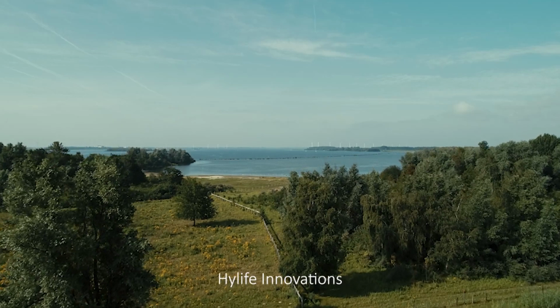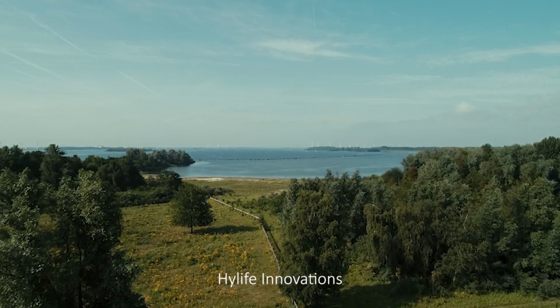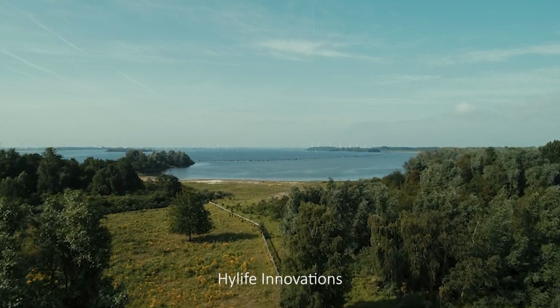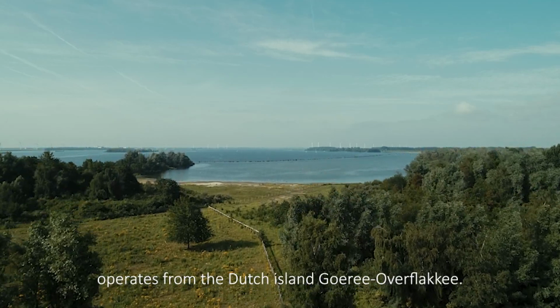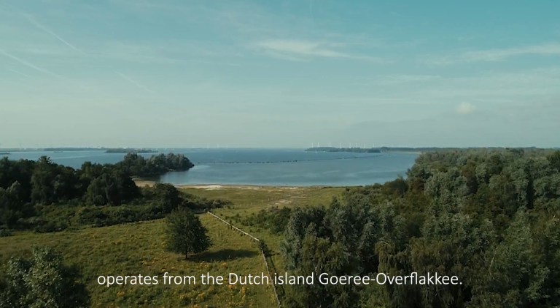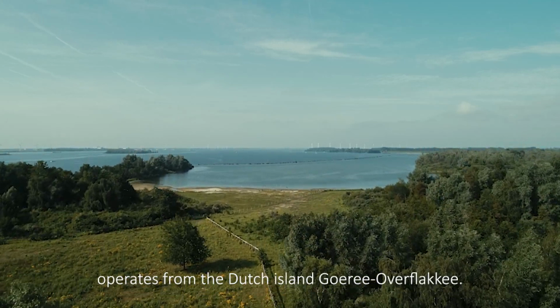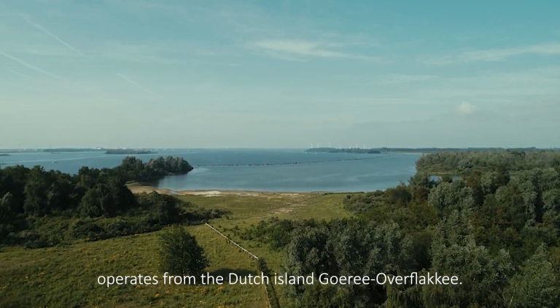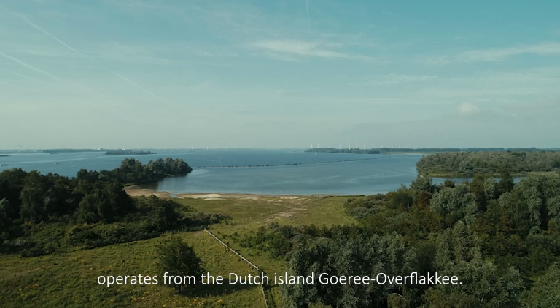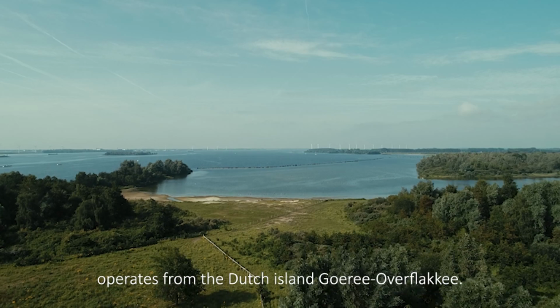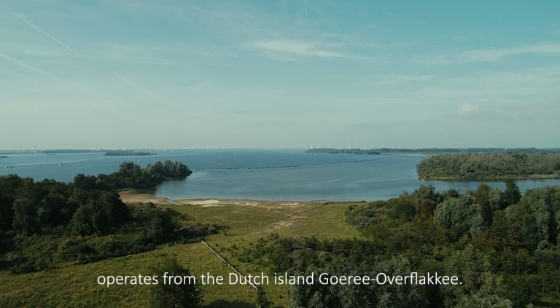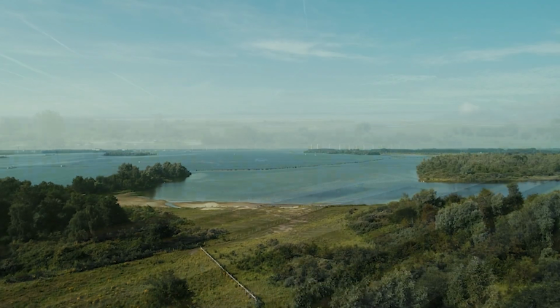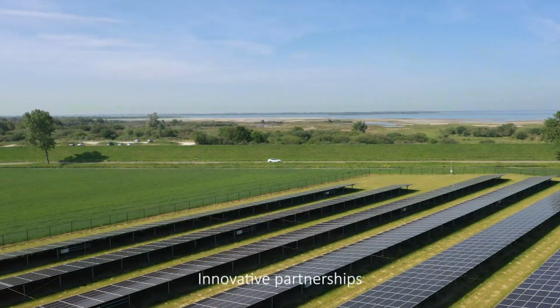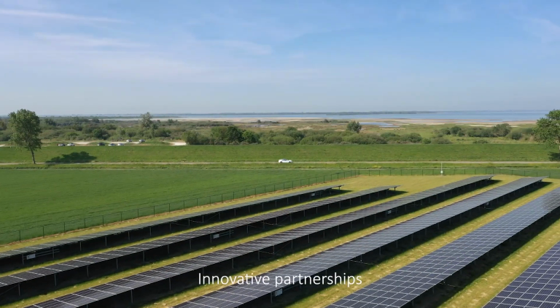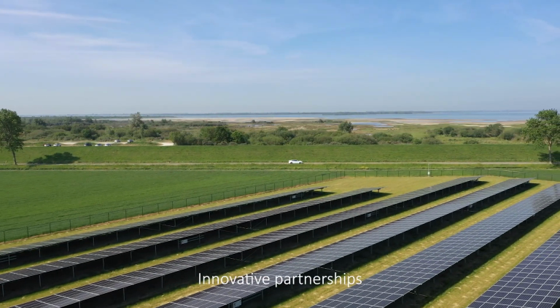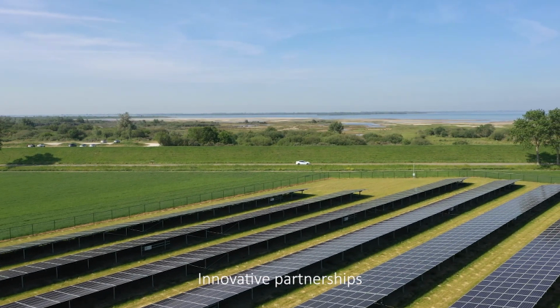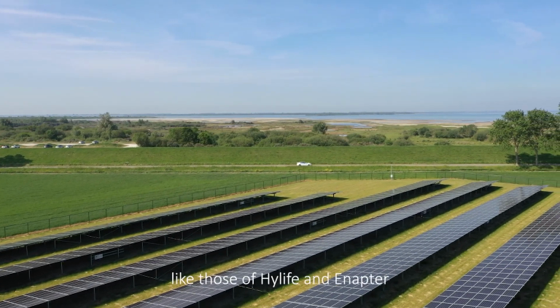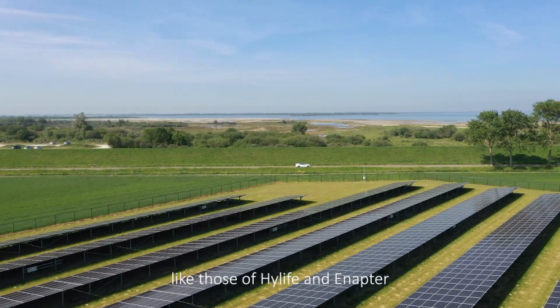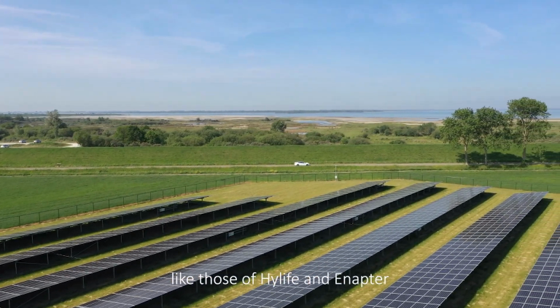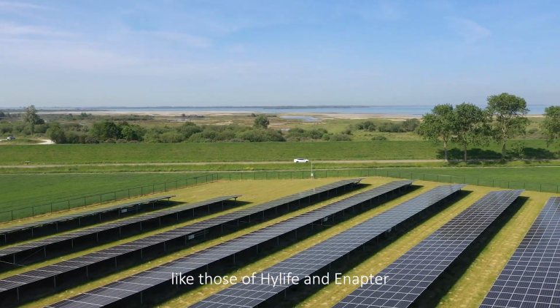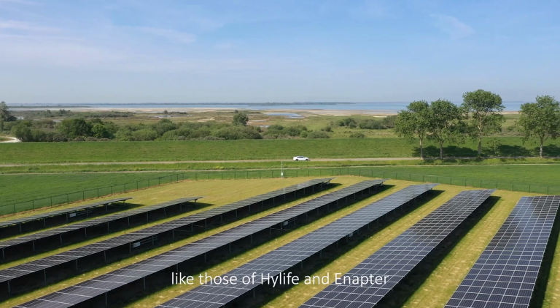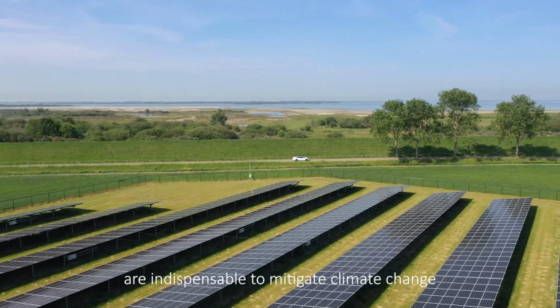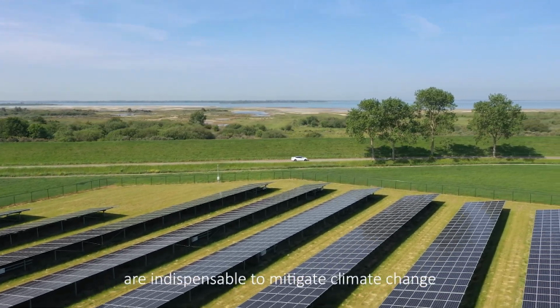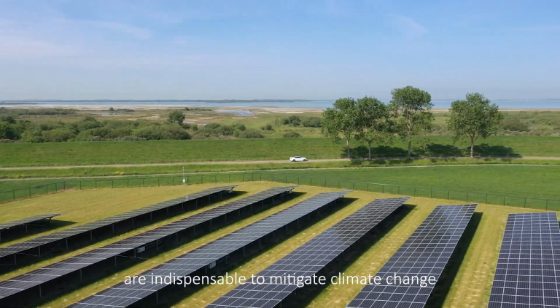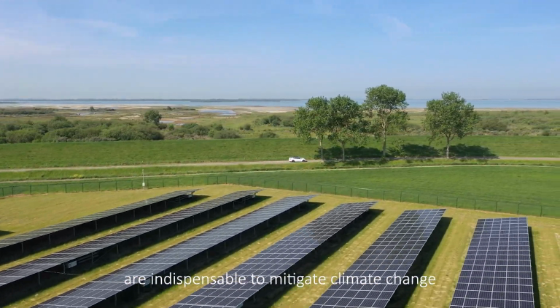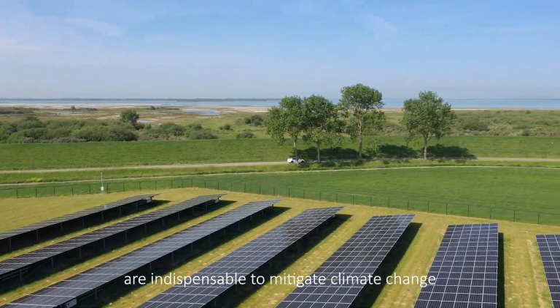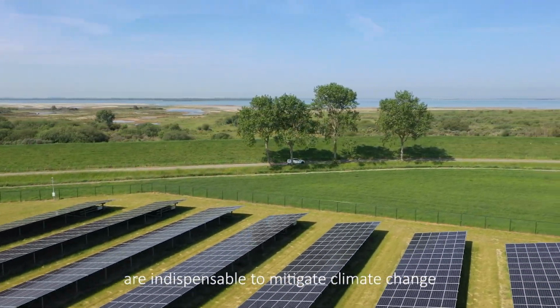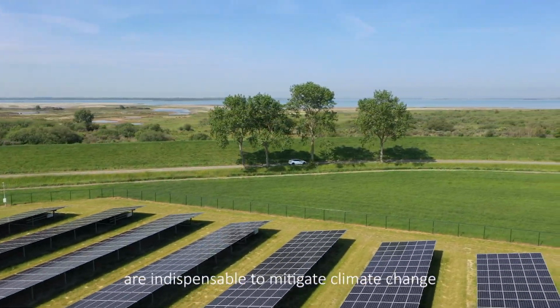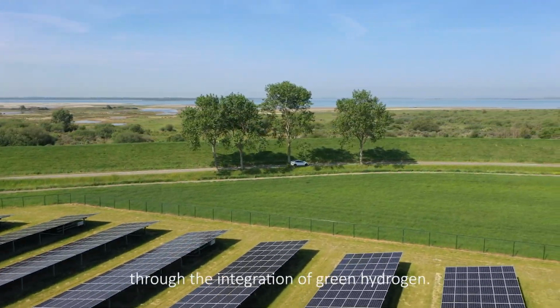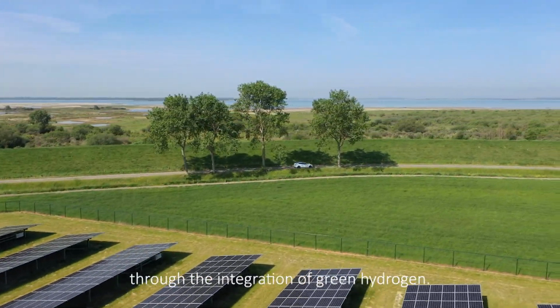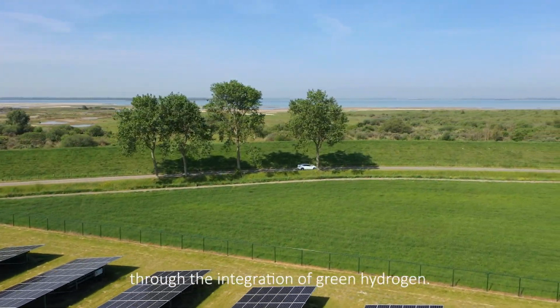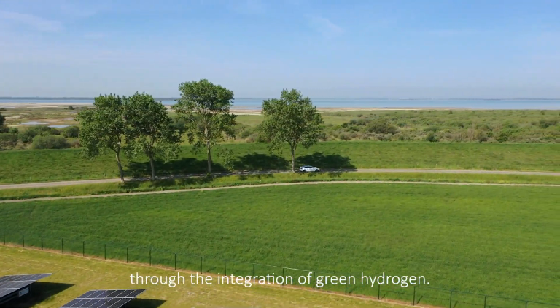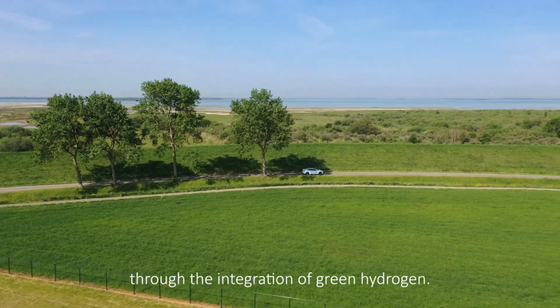HiLife Innovations operates from the Dutch island. Innovative partnerships, like those of HiLife and Enapta, are indispensable to mitigate climate change through the integration of green hydrogen.